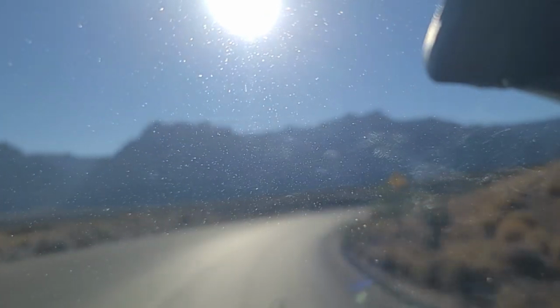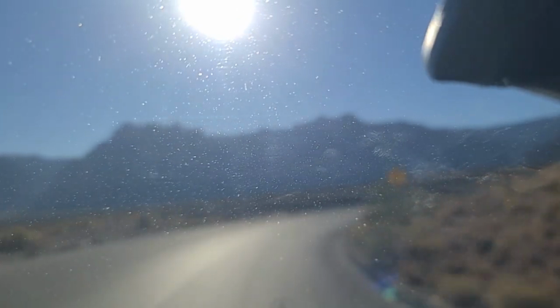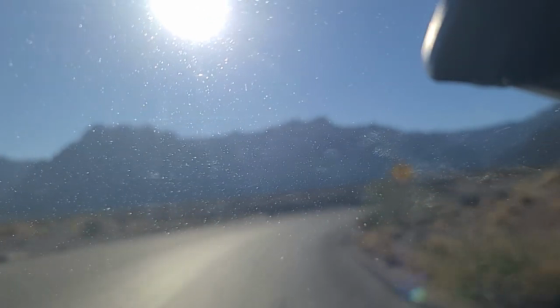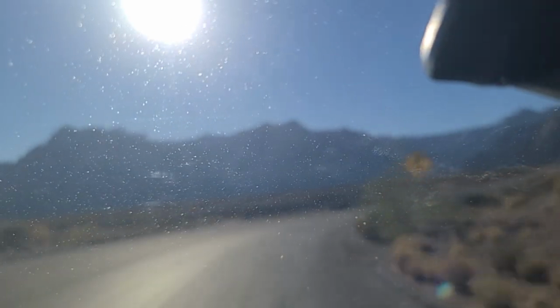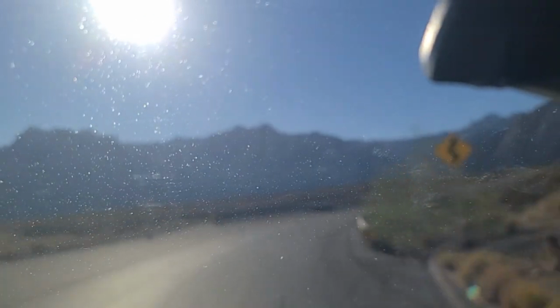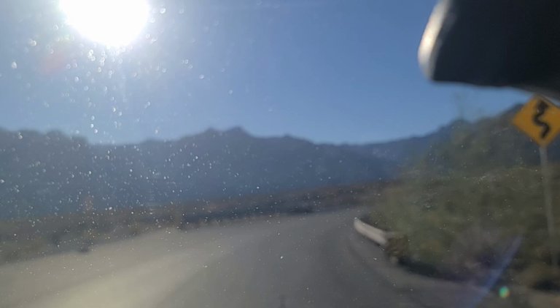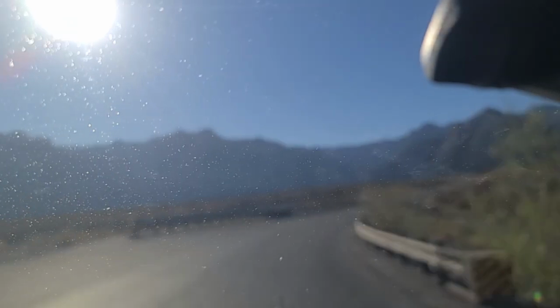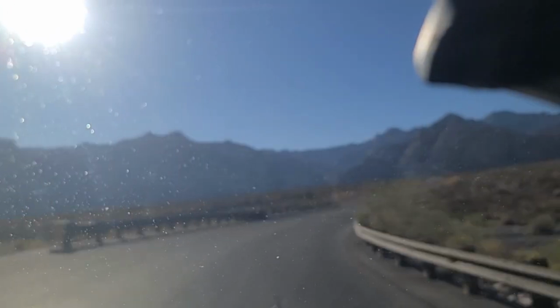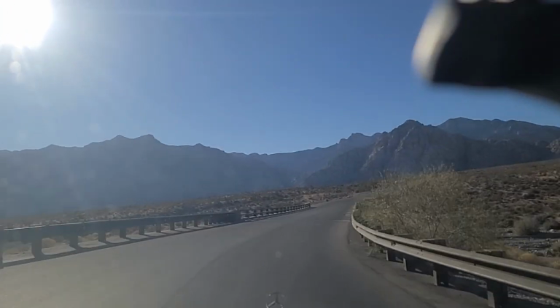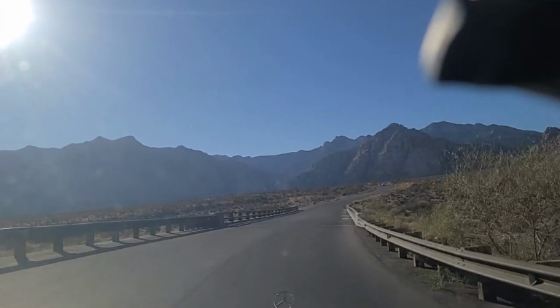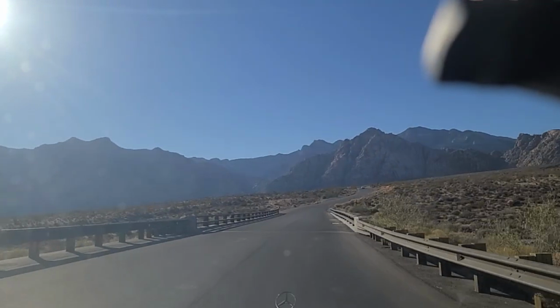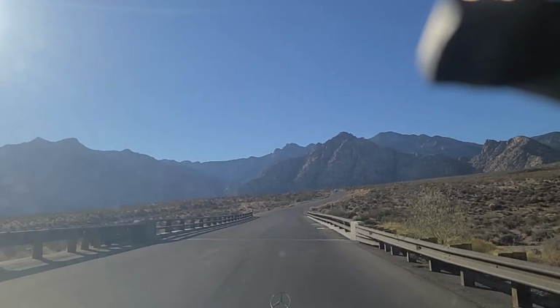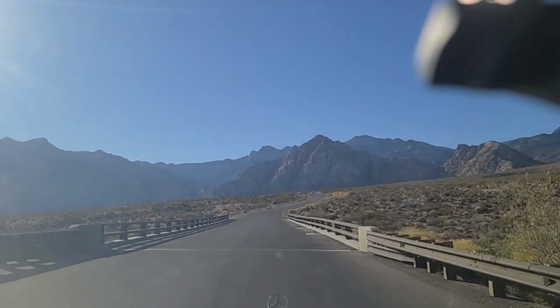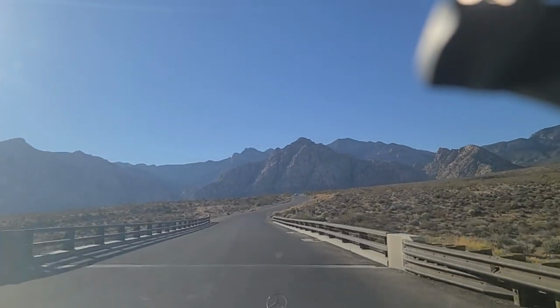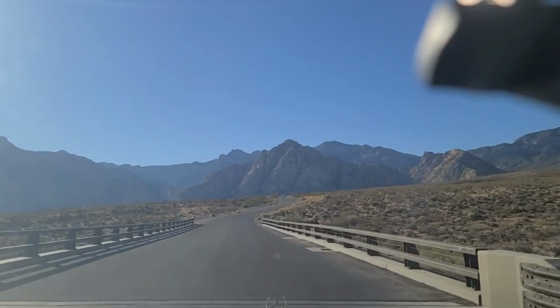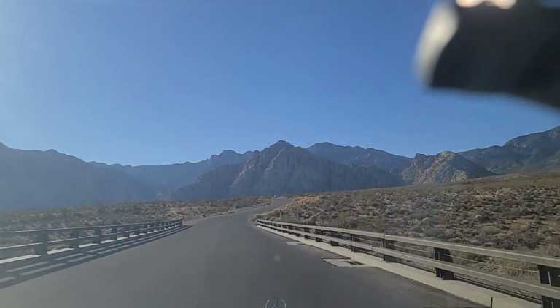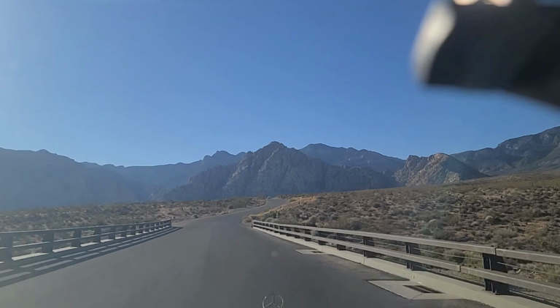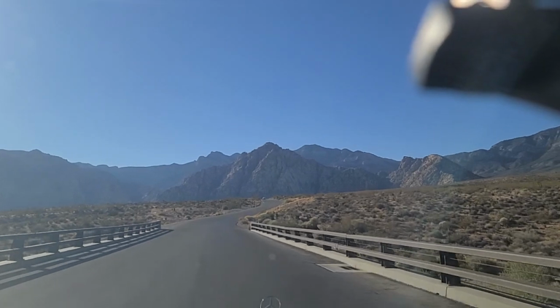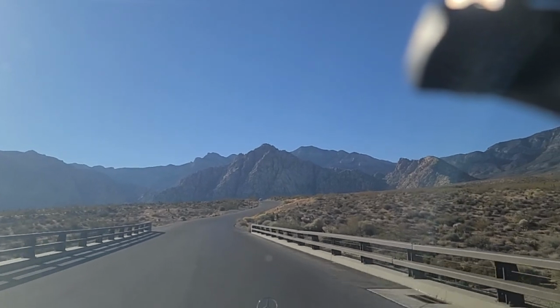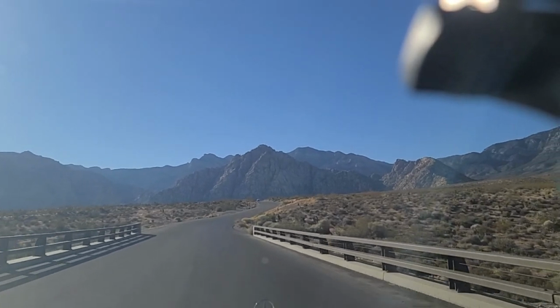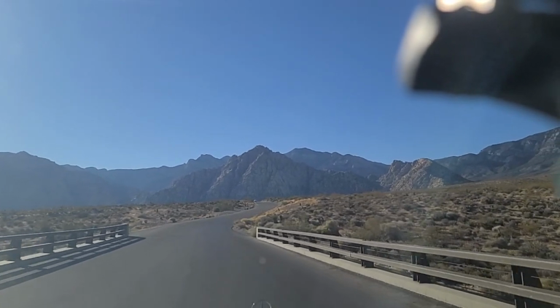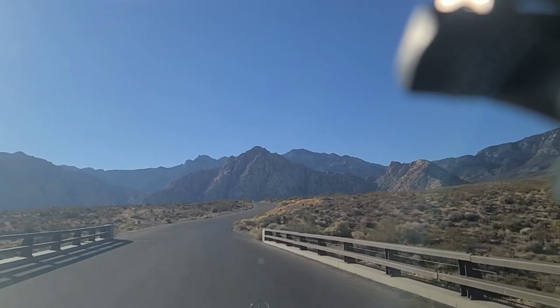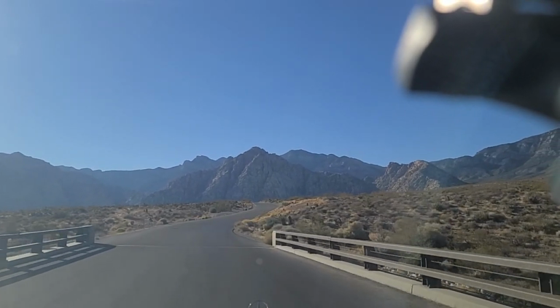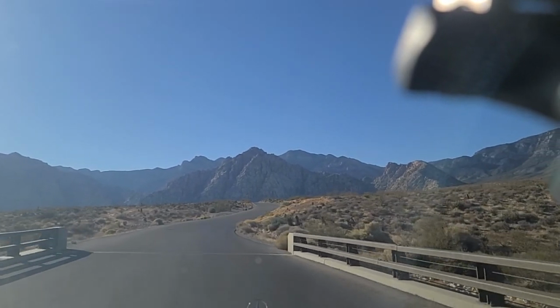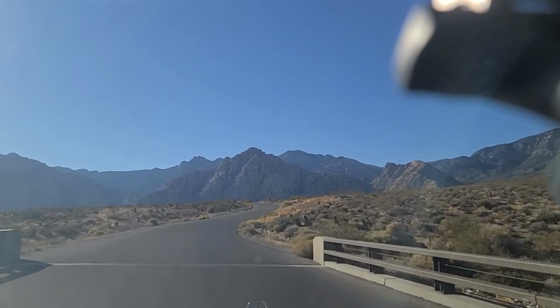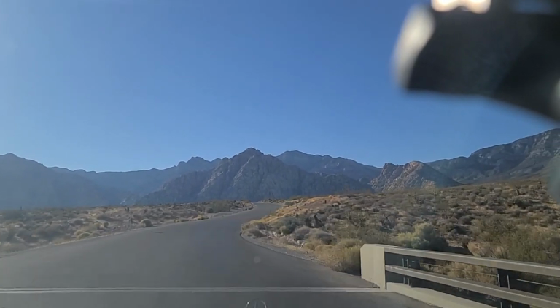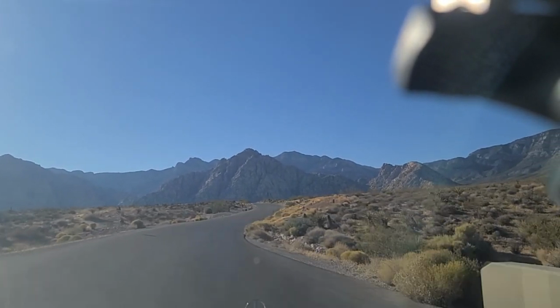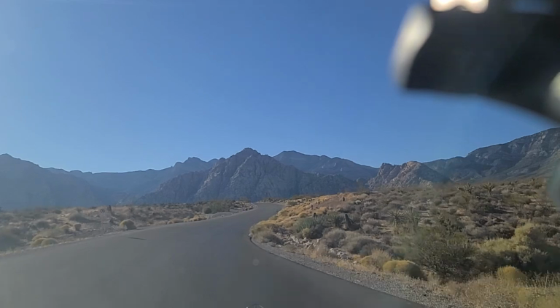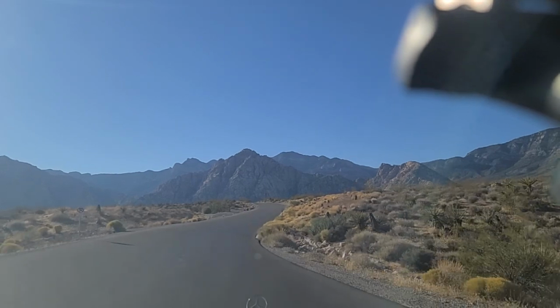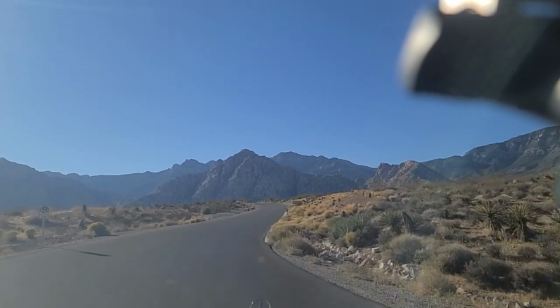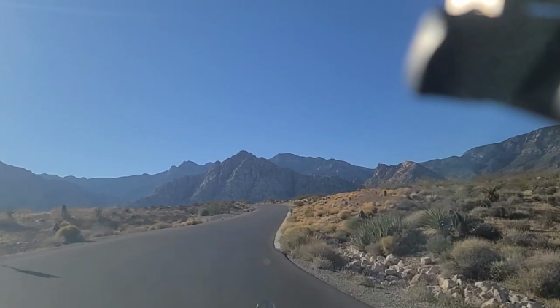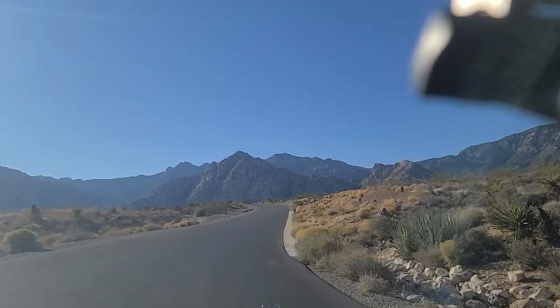More squiggly roads here — nothing like the mountain roads we see up at Lake Tahoe, Kingsbury Grade. No parking any time.